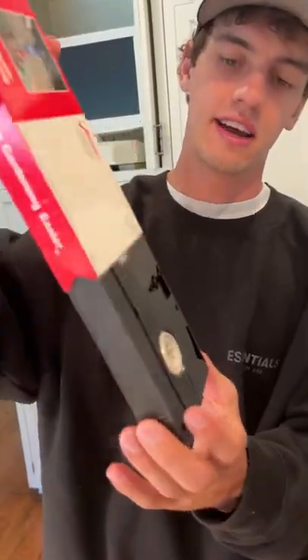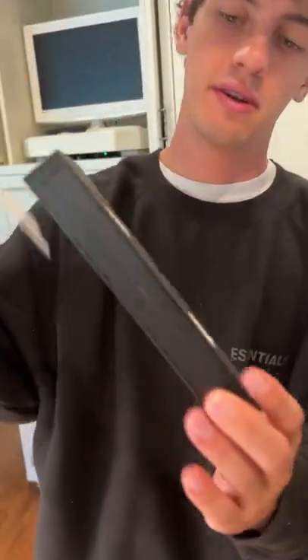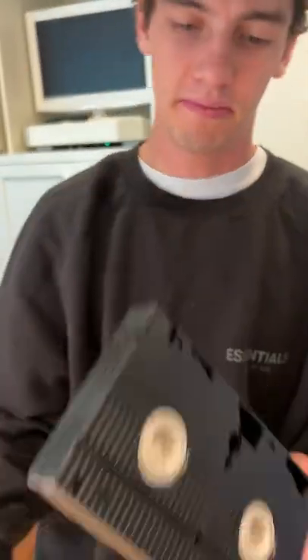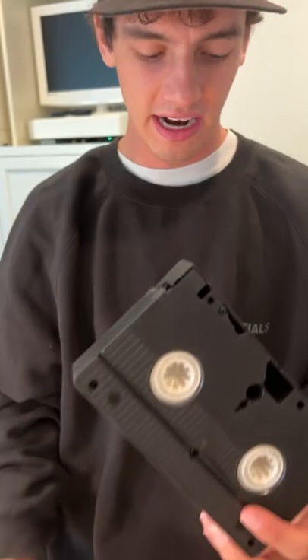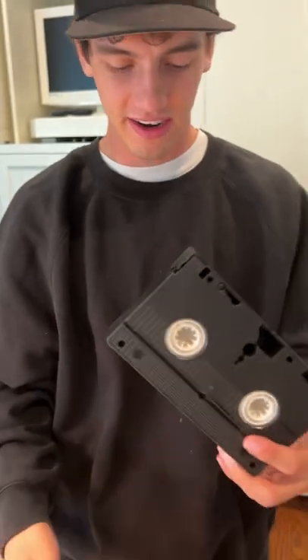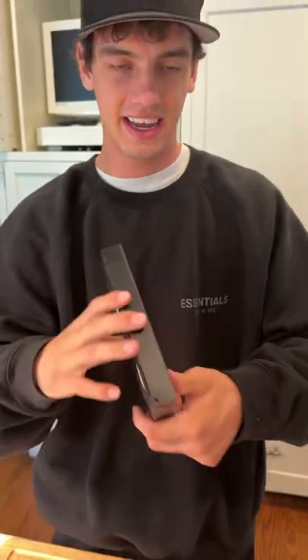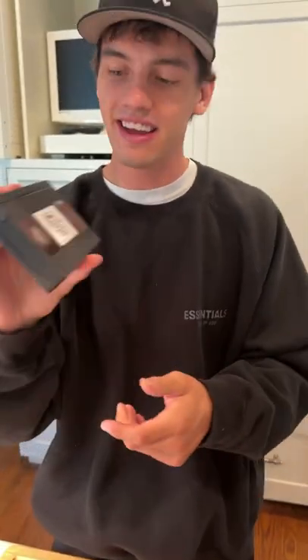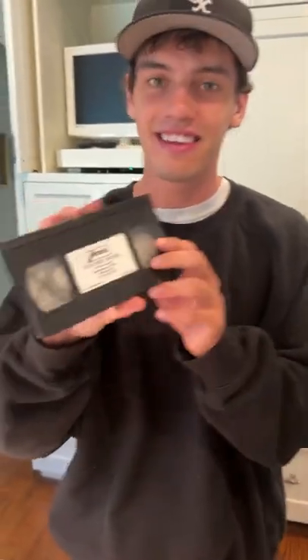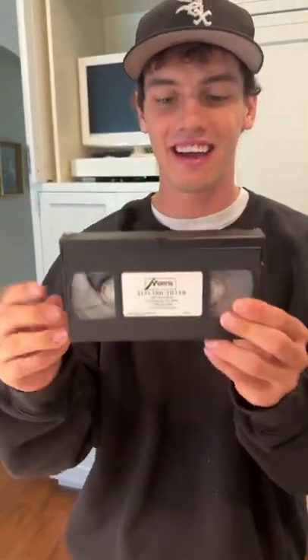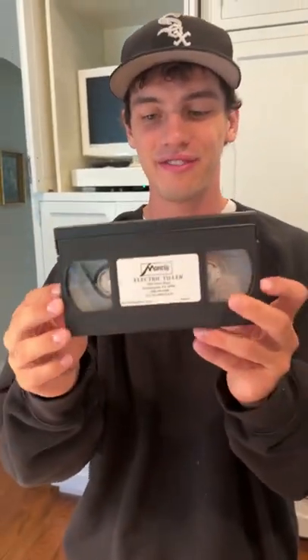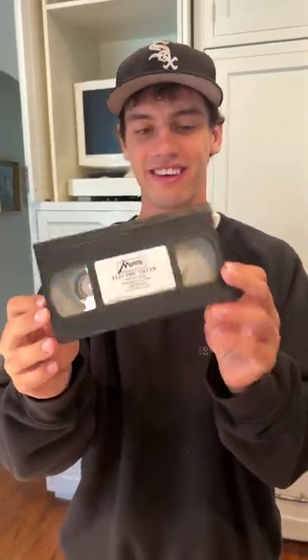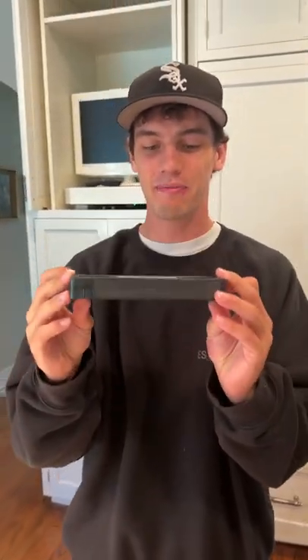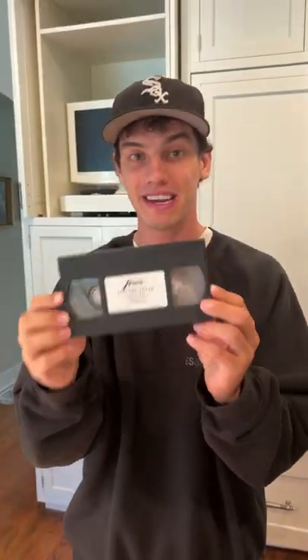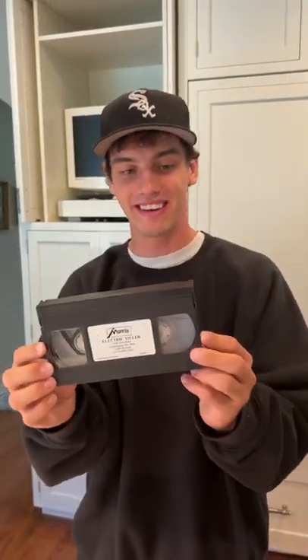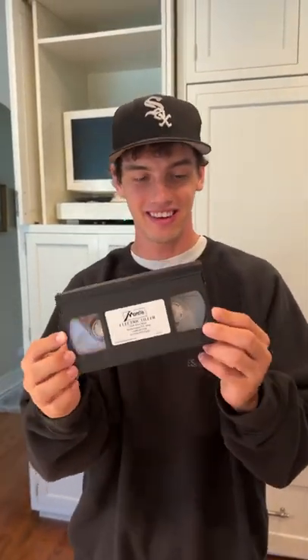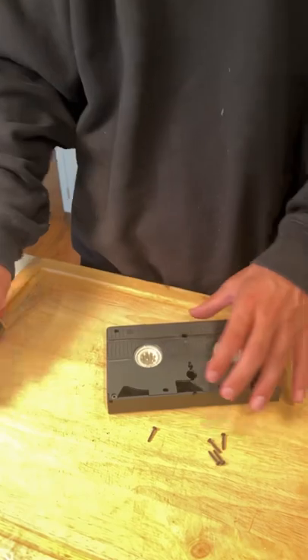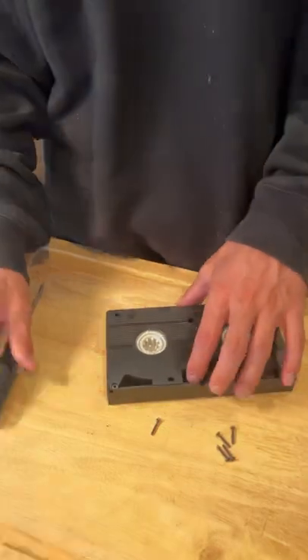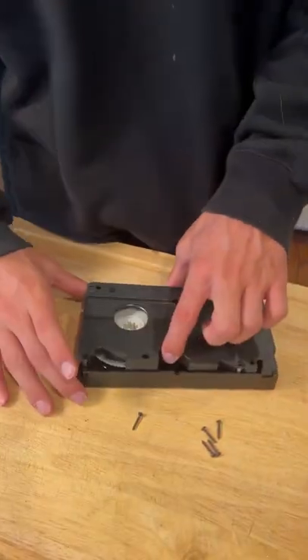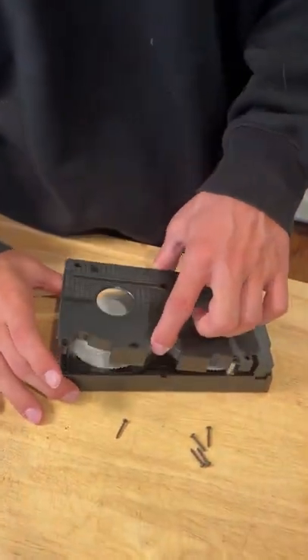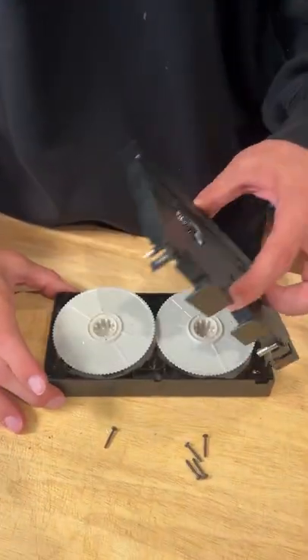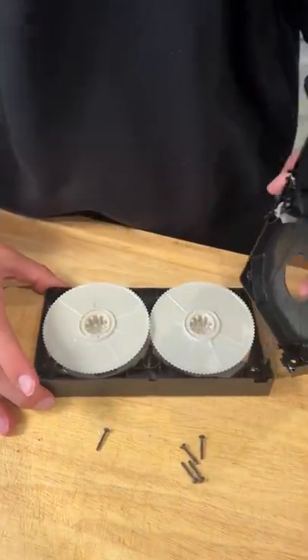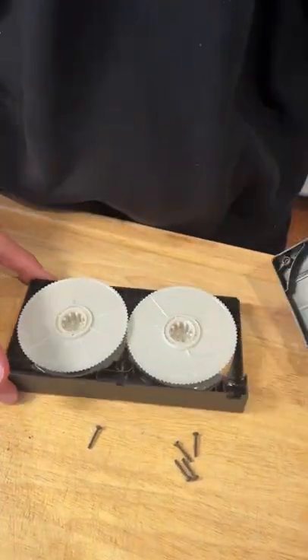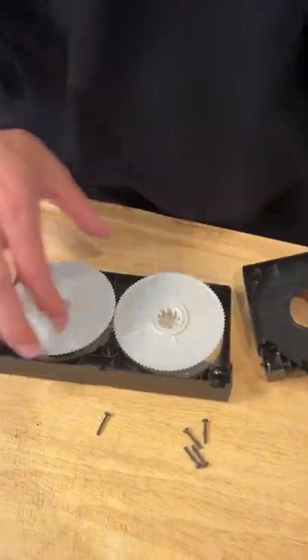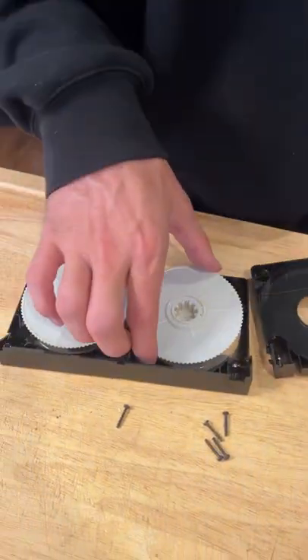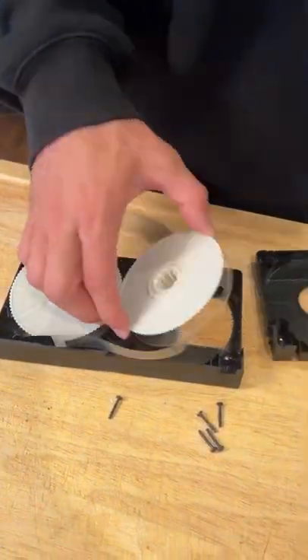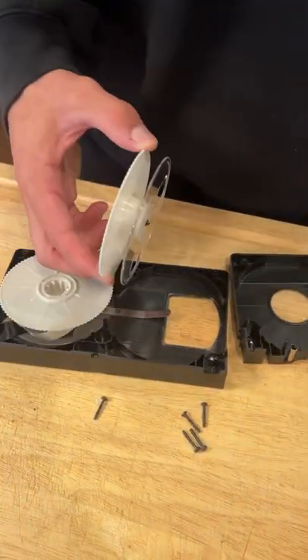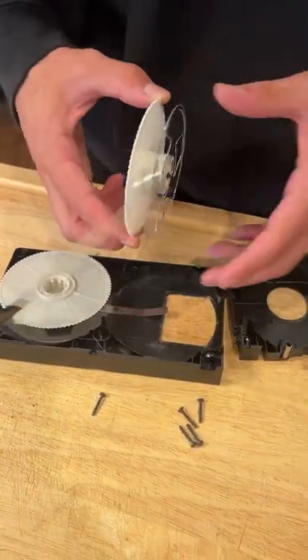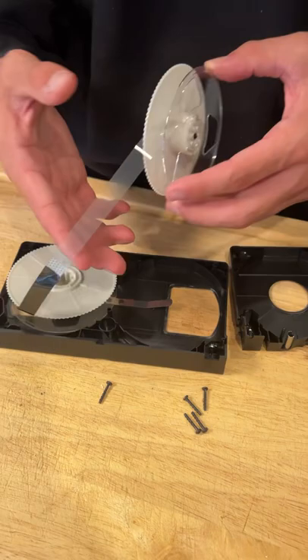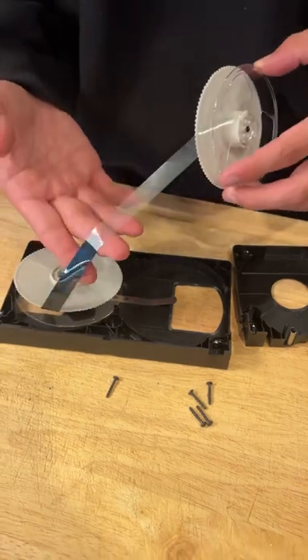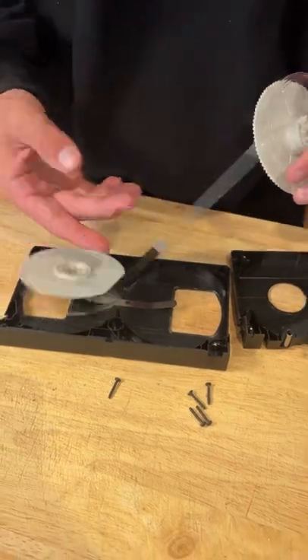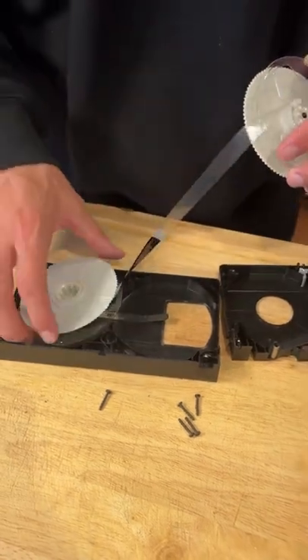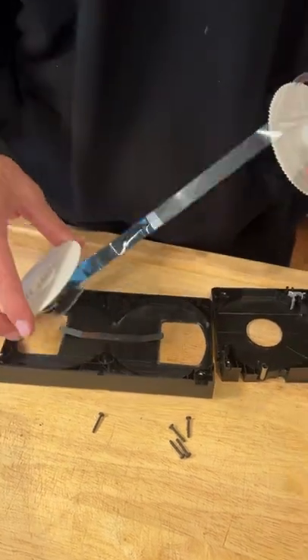We're able to pull it out here and here is the actual VHS tape in mint condition. After taking all the screws out here, we can take the back off and look at this. Oh my gosh.